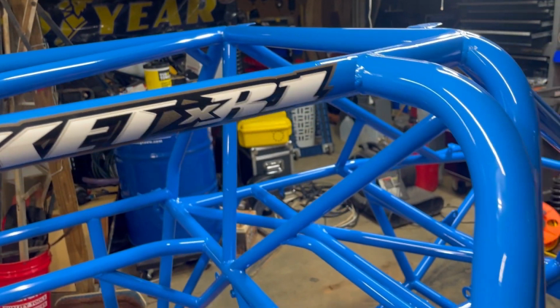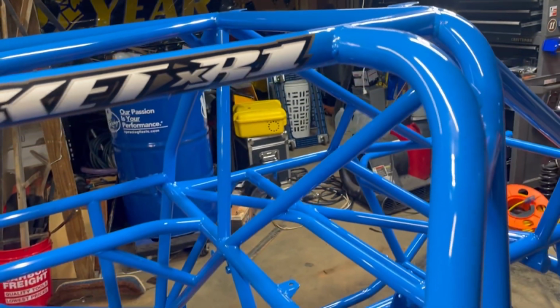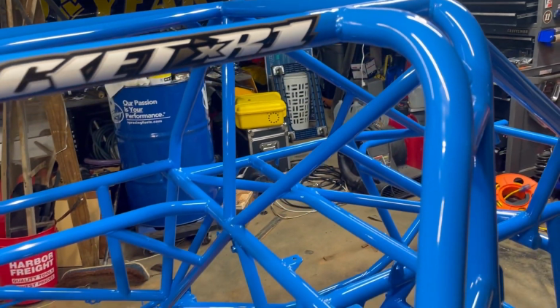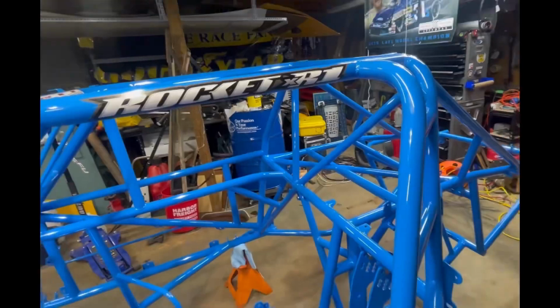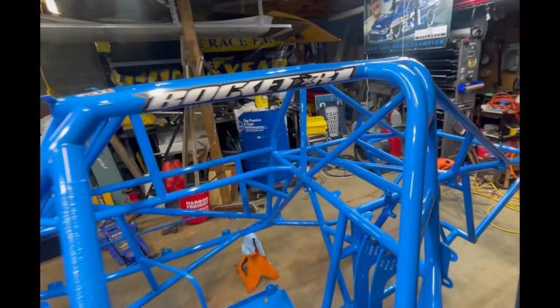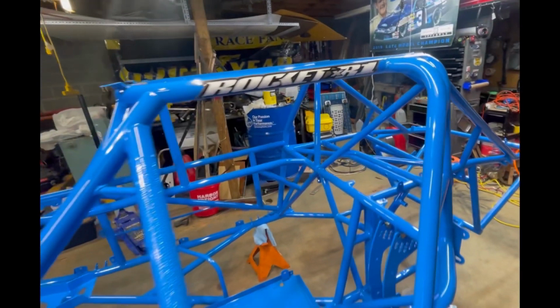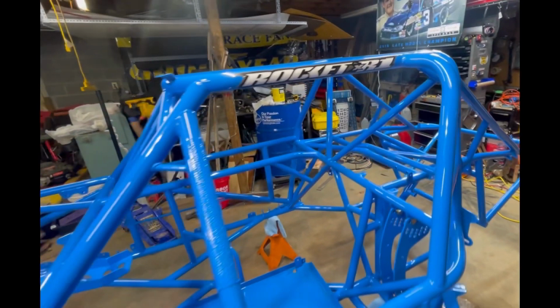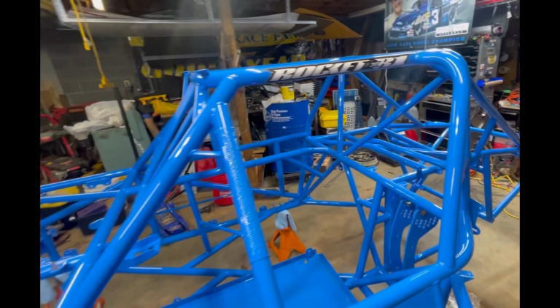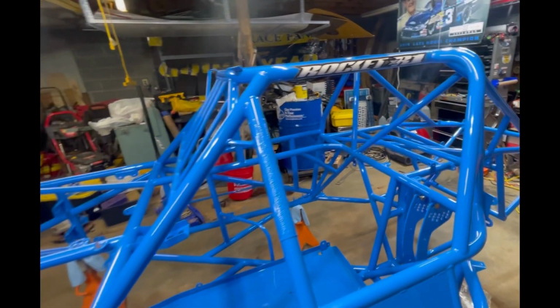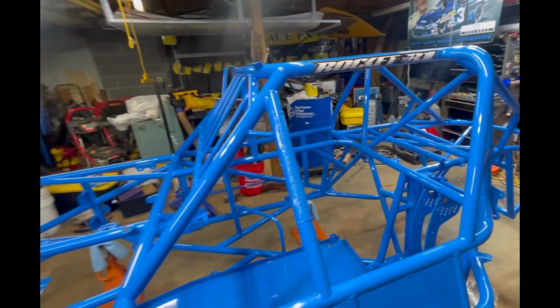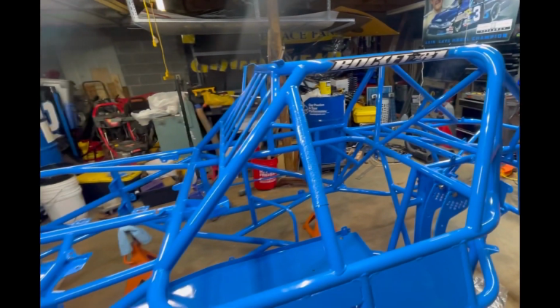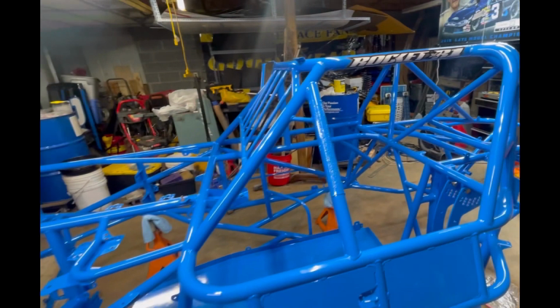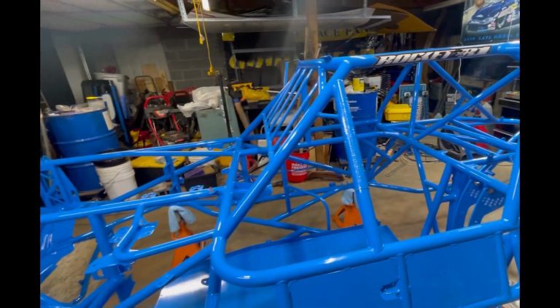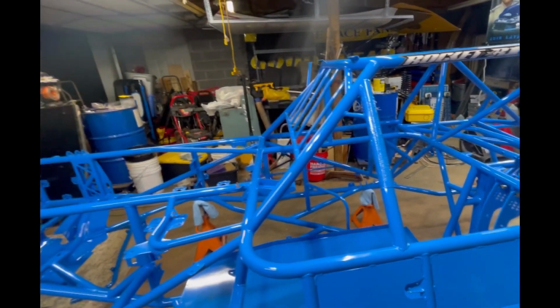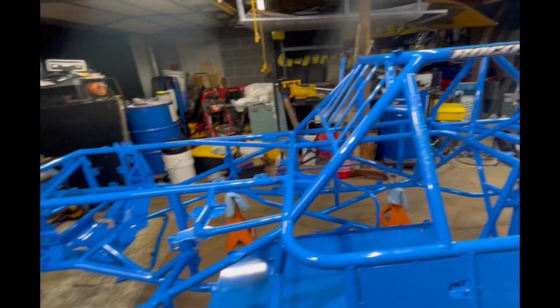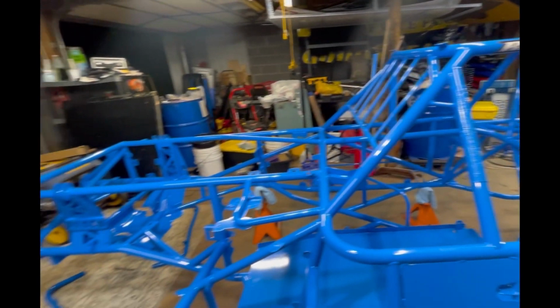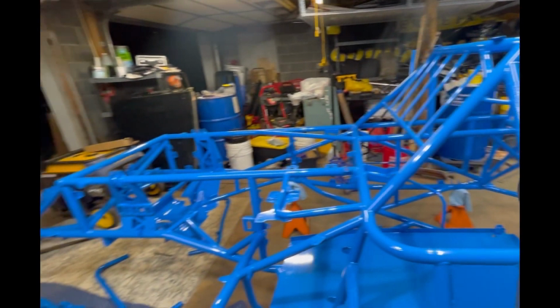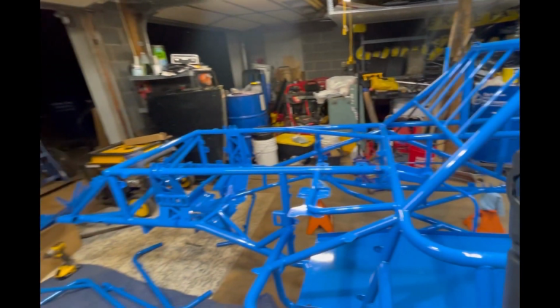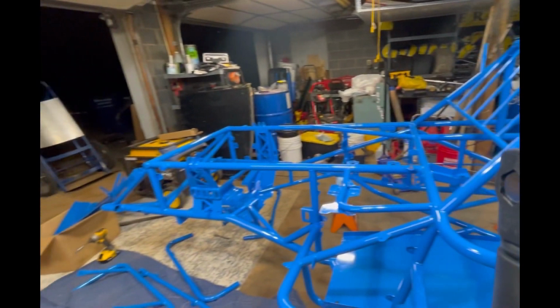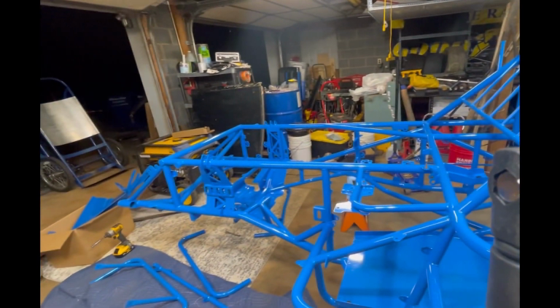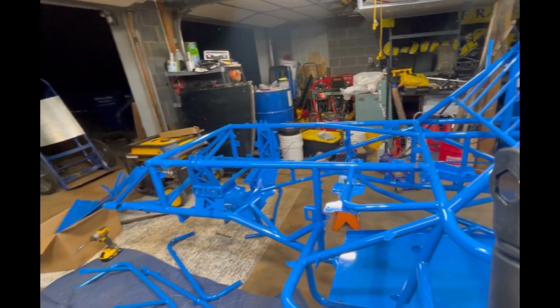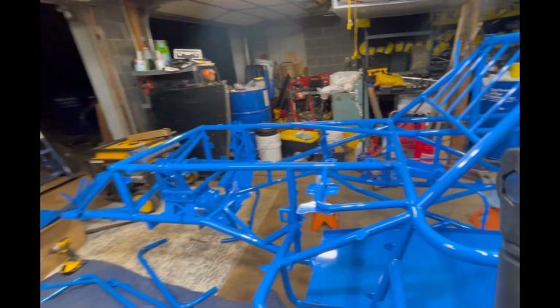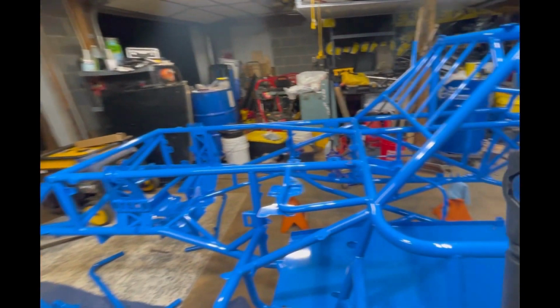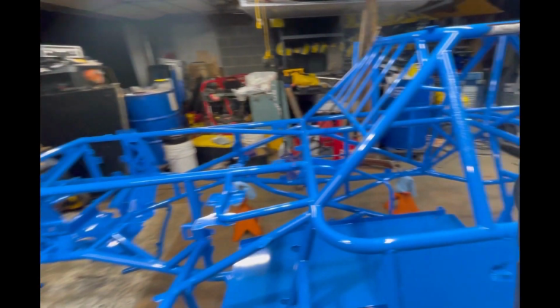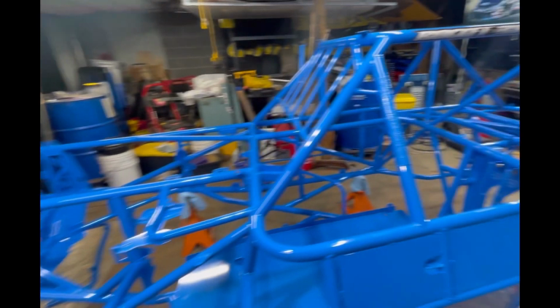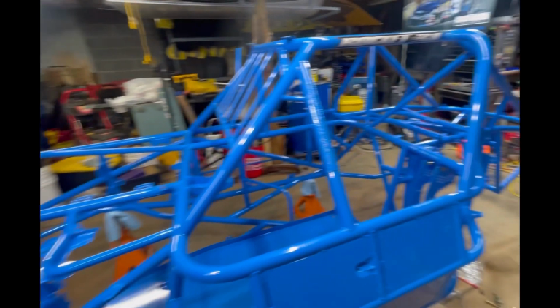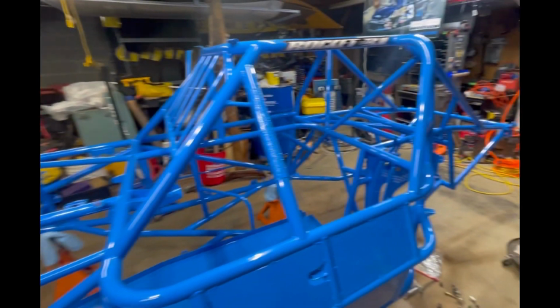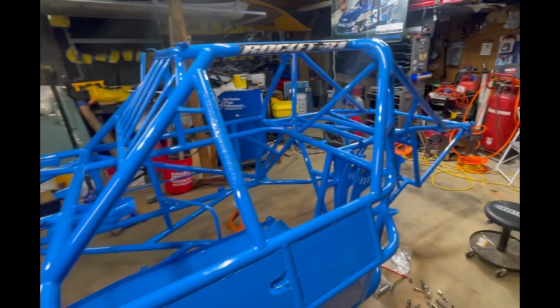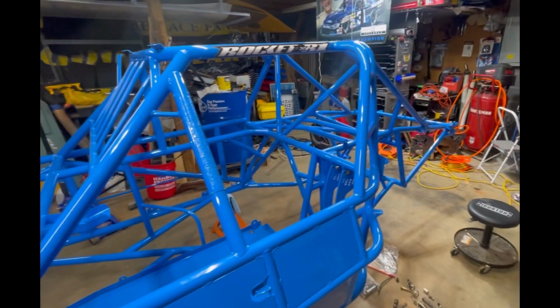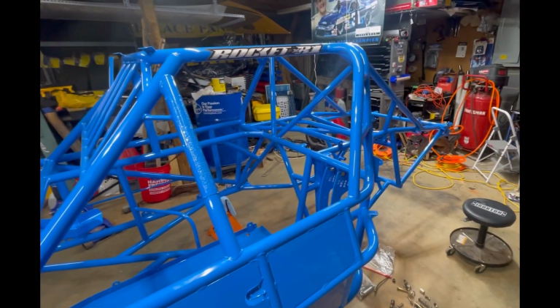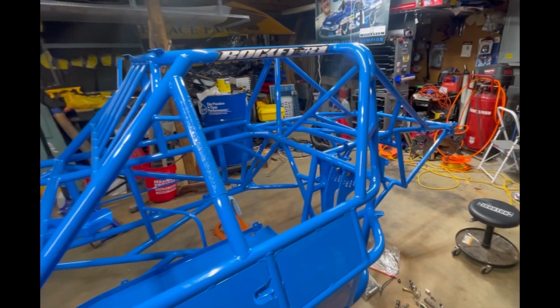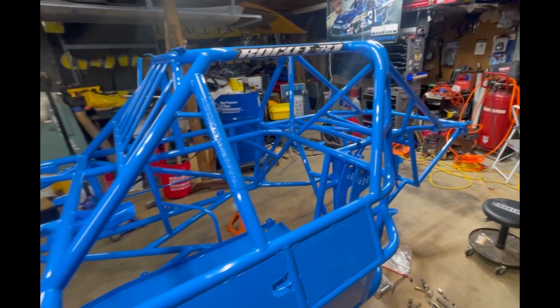Just so you know, this is the same race car we were in last year. It looks a lot different — Kenny Diversified did a good job making it look like new. It's got all the rocket updates and all the bent stuff fixed, so hopefully we'll do better this year.